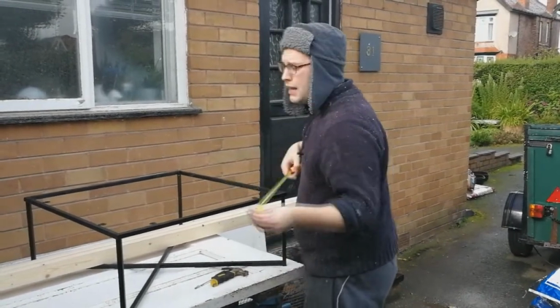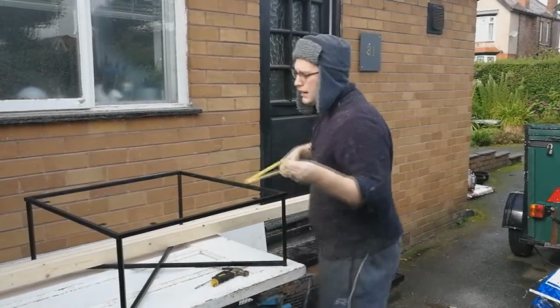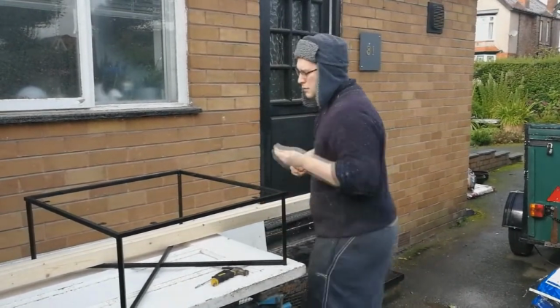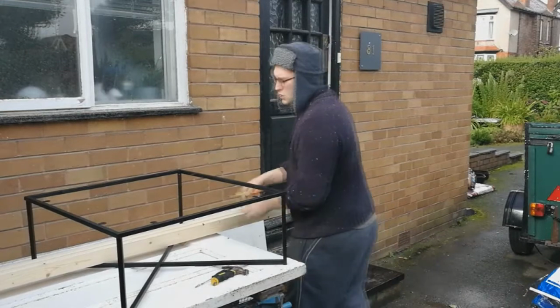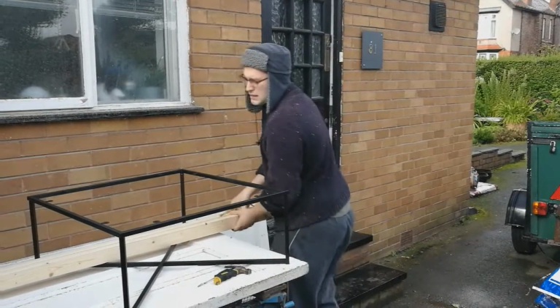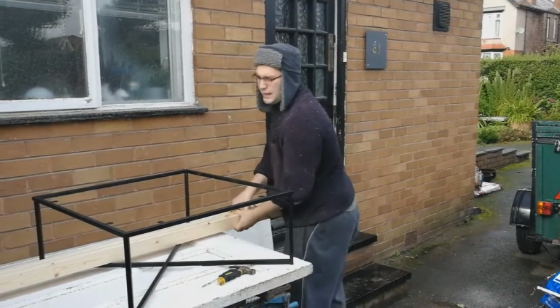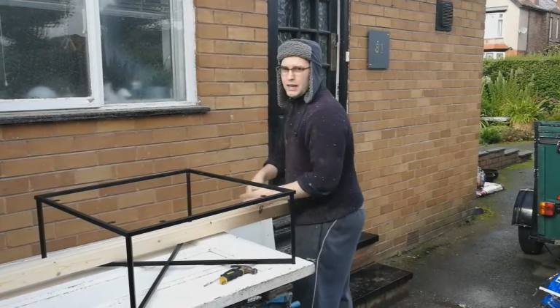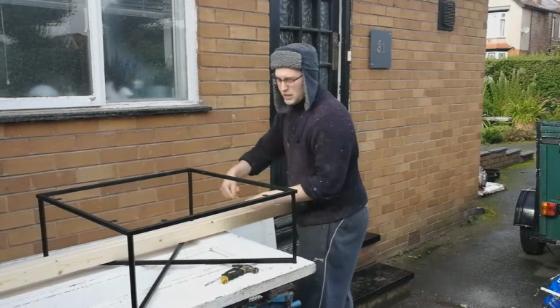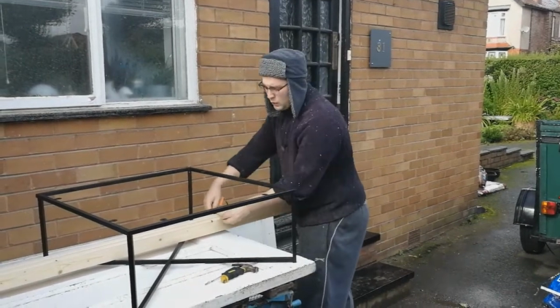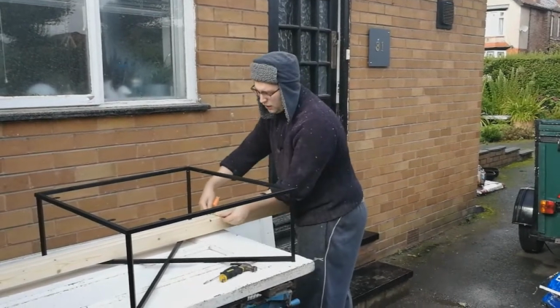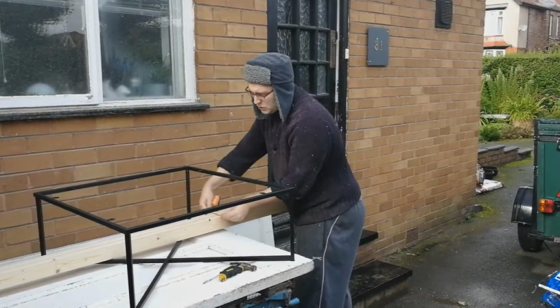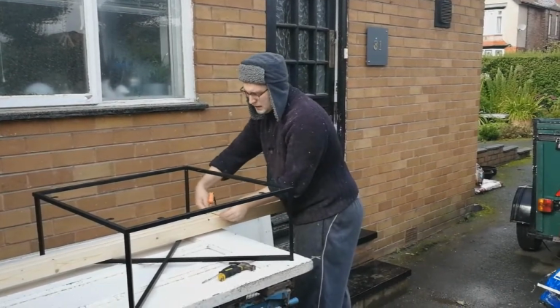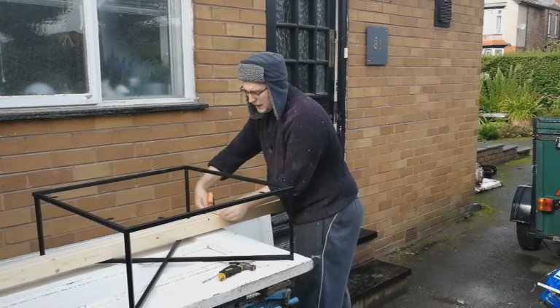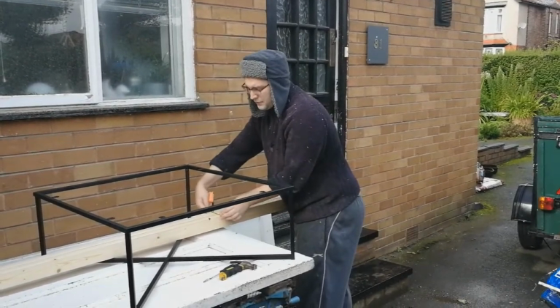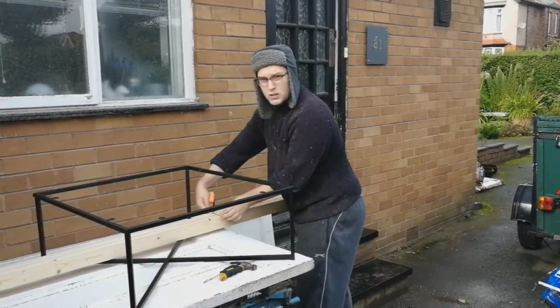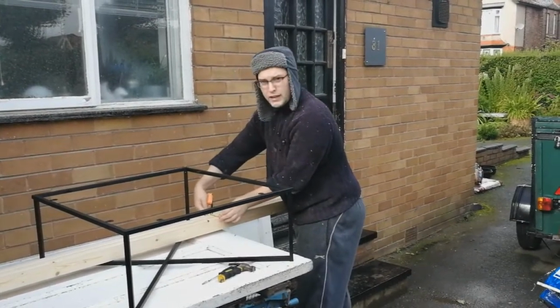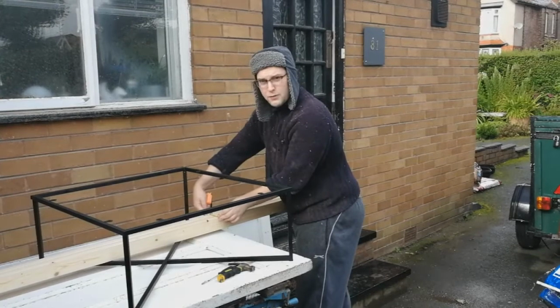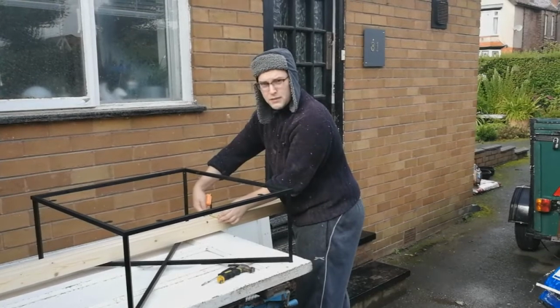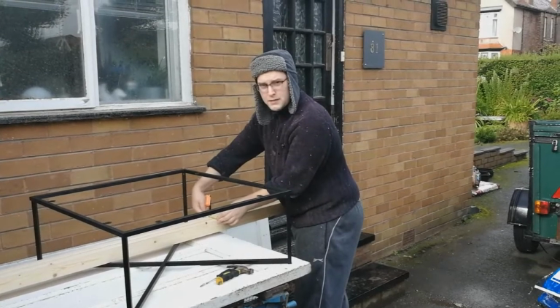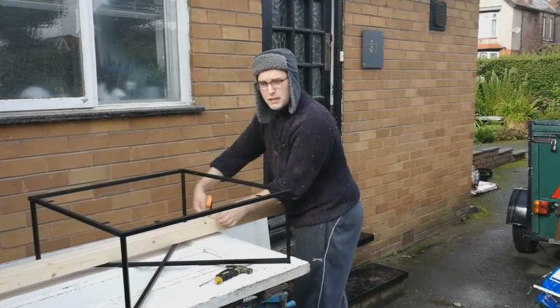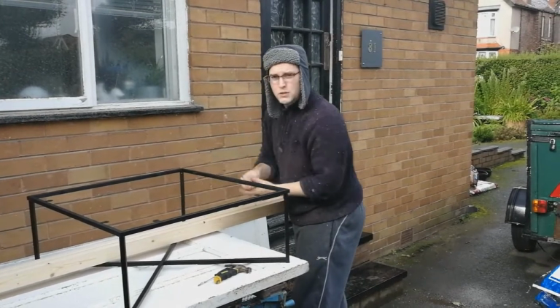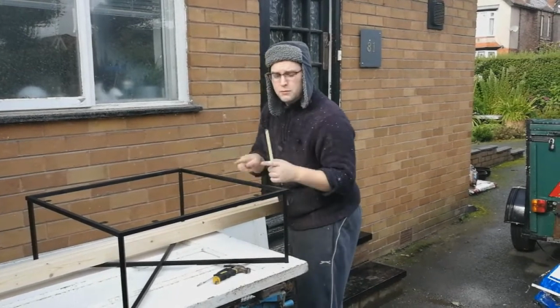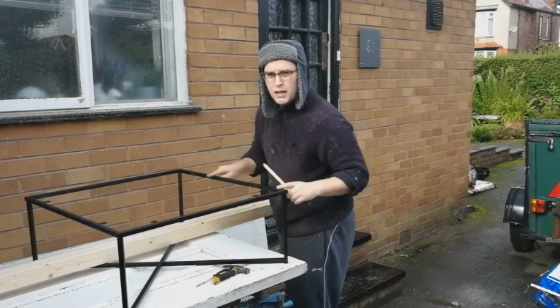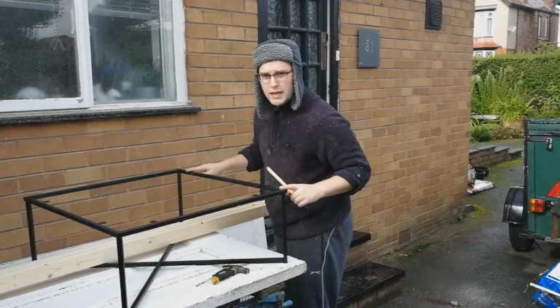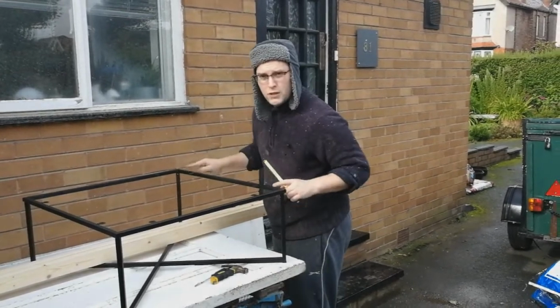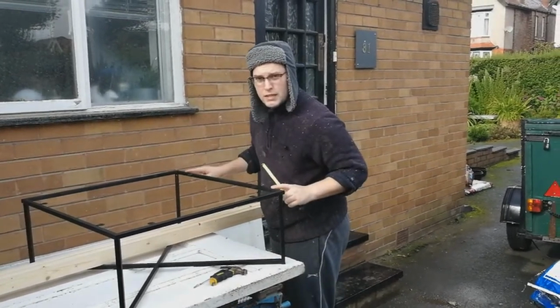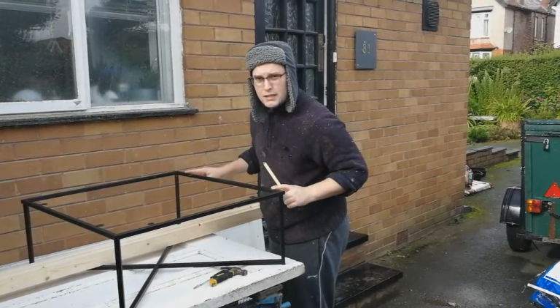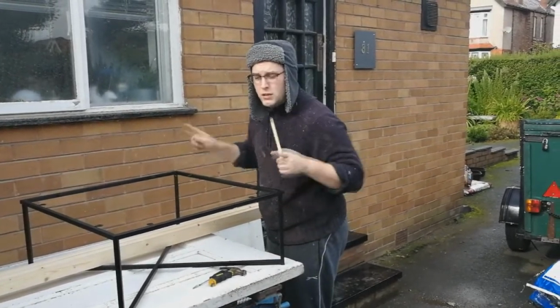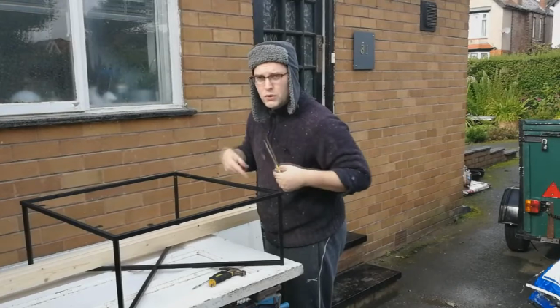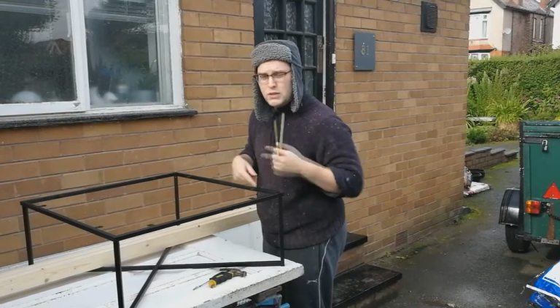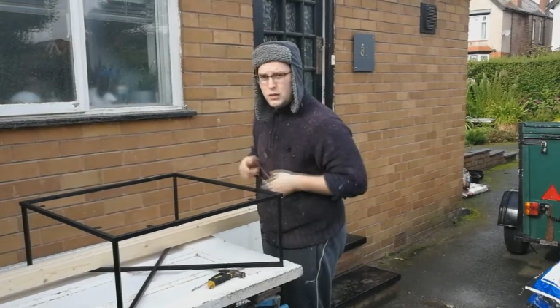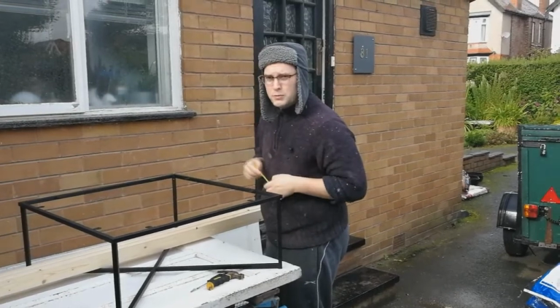Then I'm going to put the two pieces together and measure the width of the two pieces together and subtract that from 75cm, which will give me the size for the other sides. So I'm going to cut those and I'll show you how to put them together.